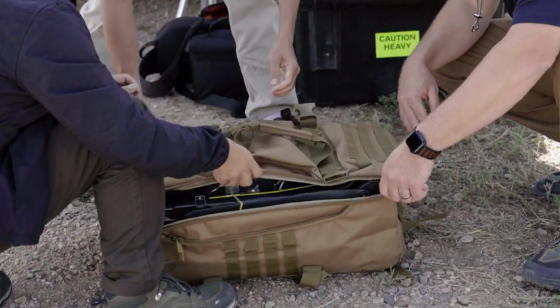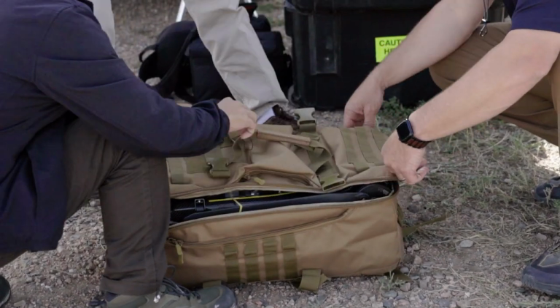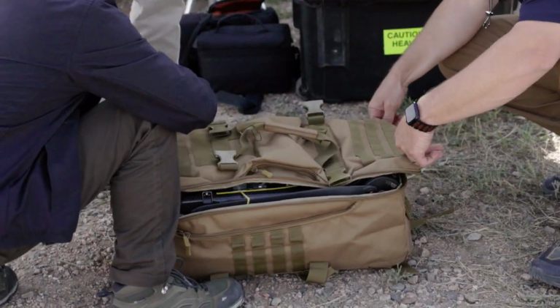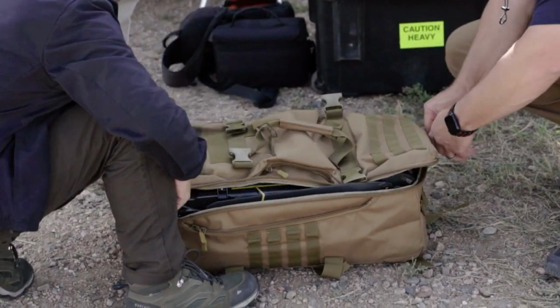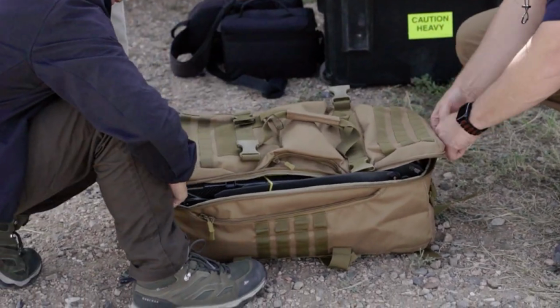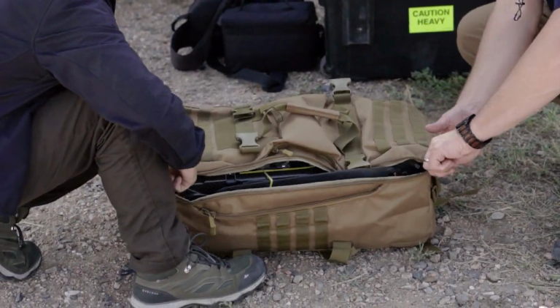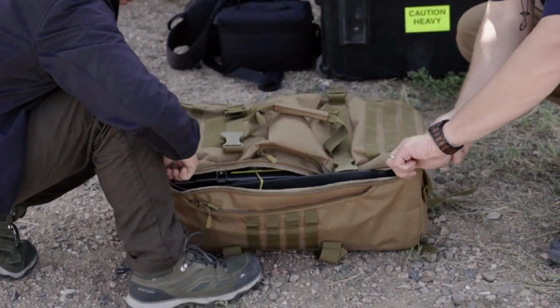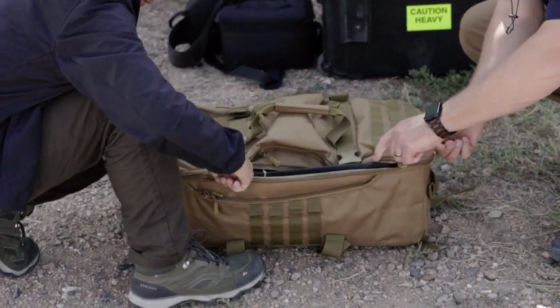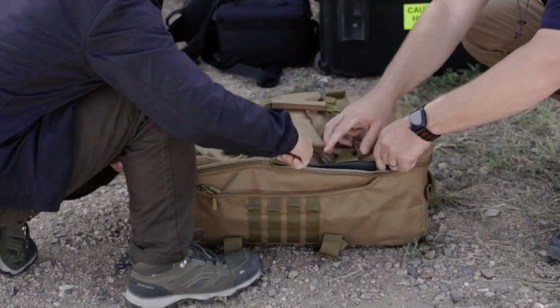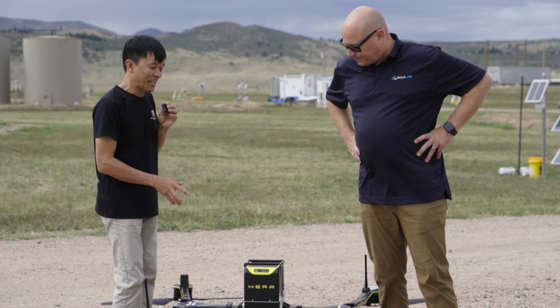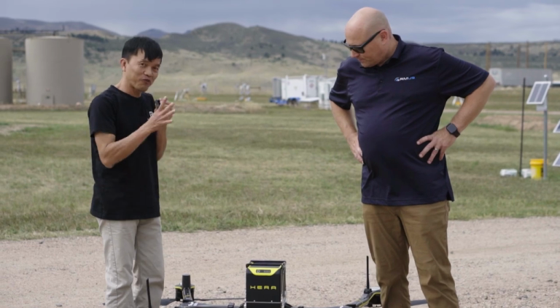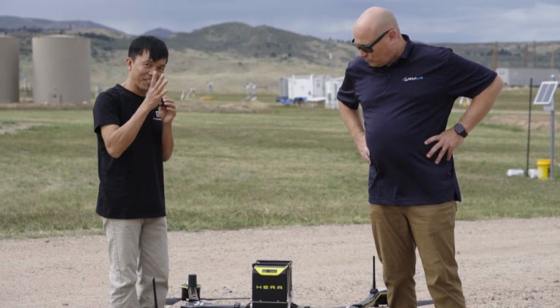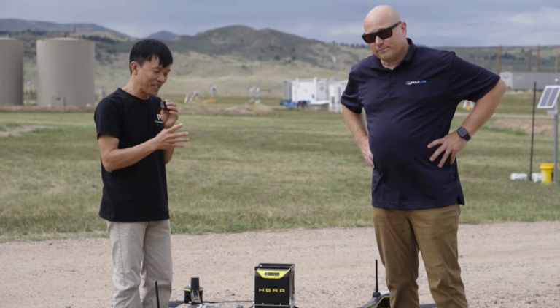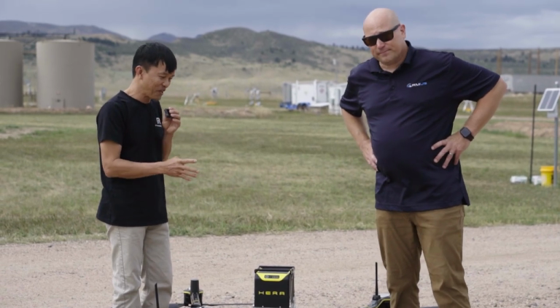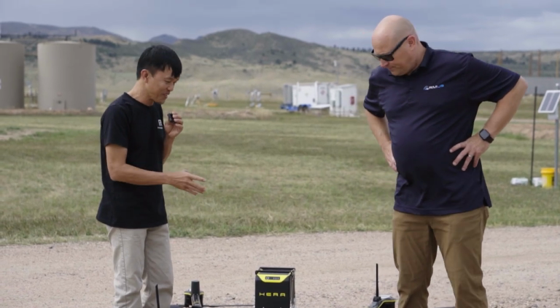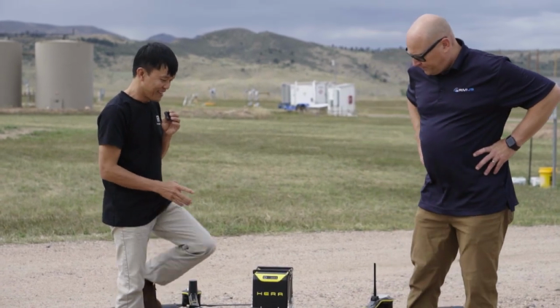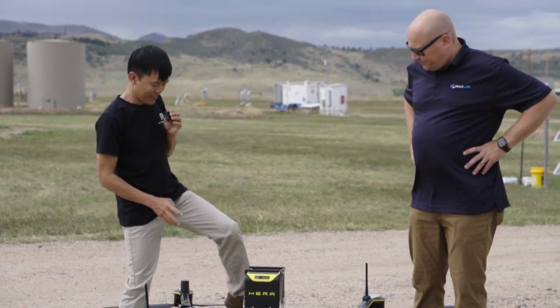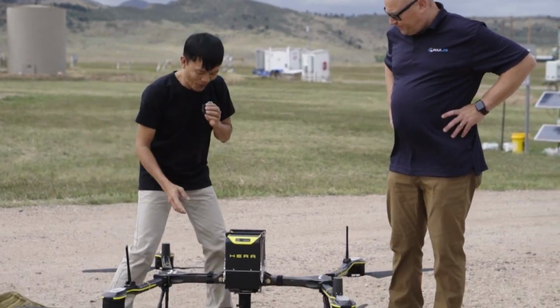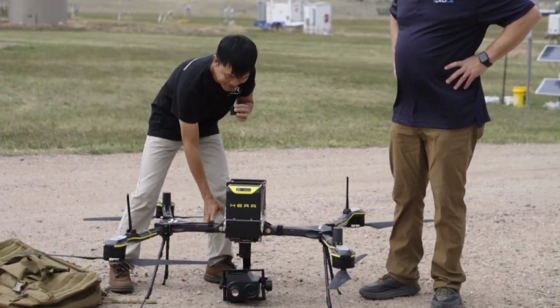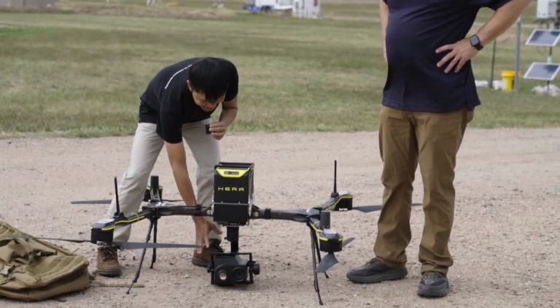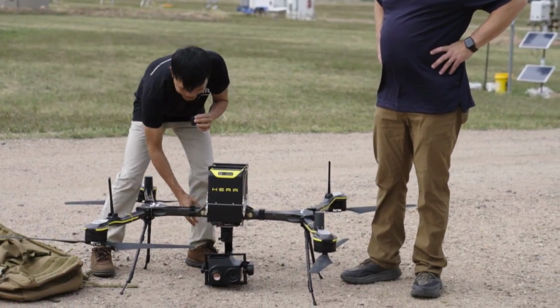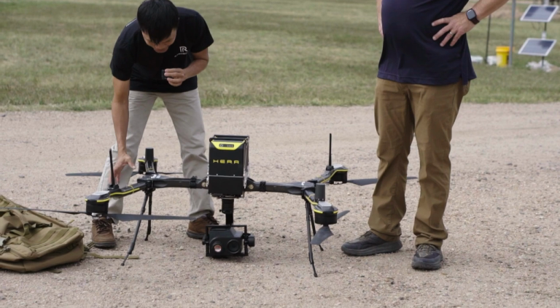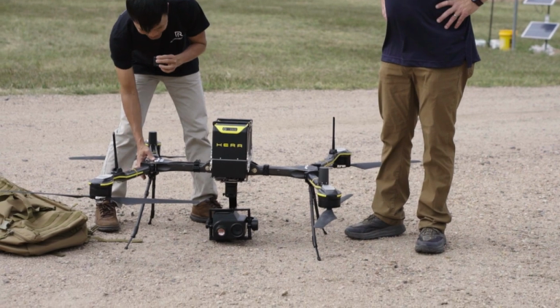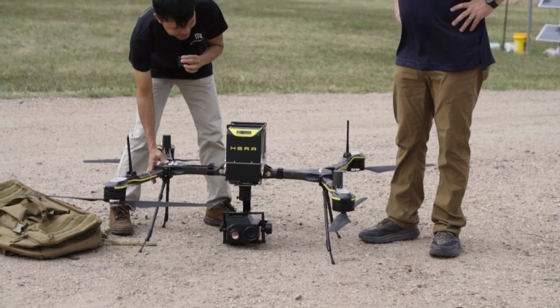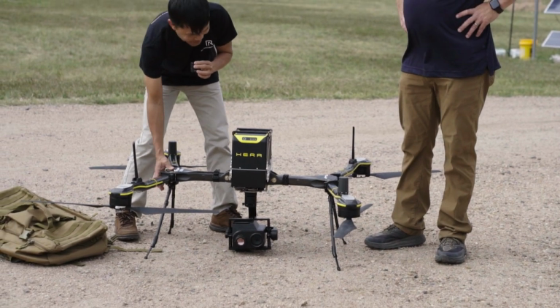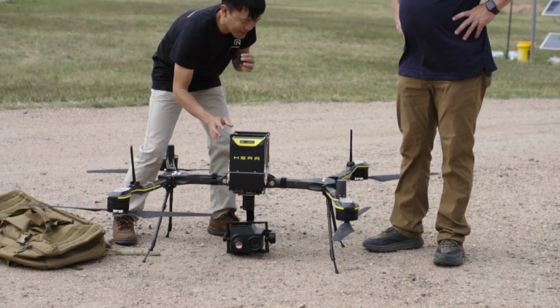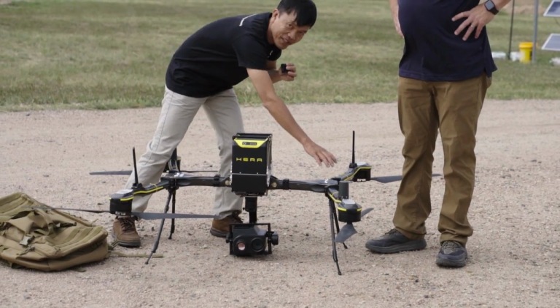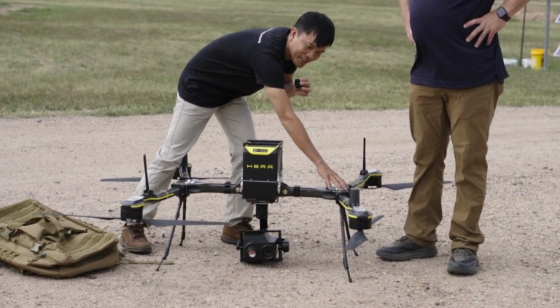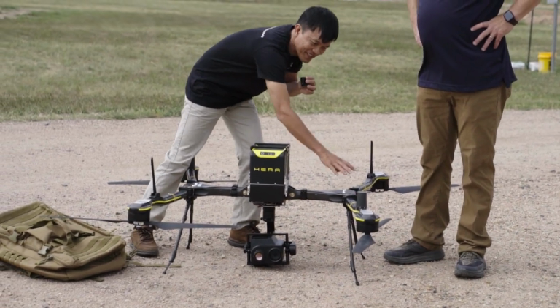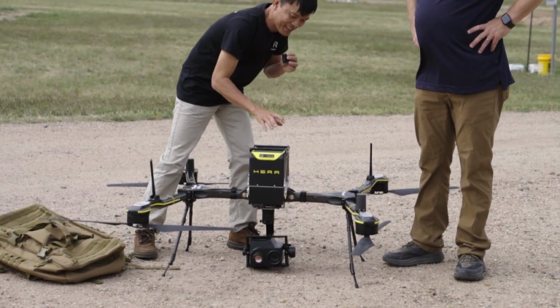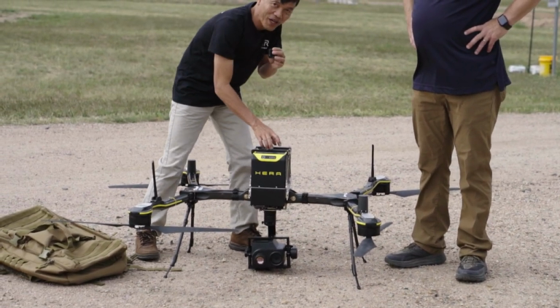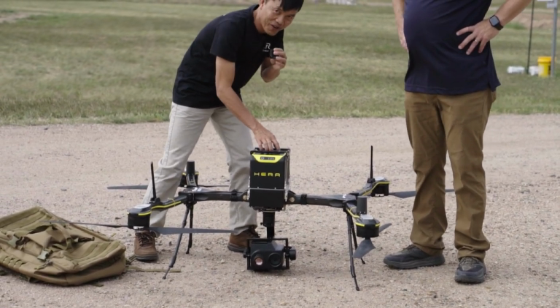It can lift up to 33 pounds of useful payload, and it can mount four simultaneous payloads — one in the center, one on the right, one on the left, and another one on top.